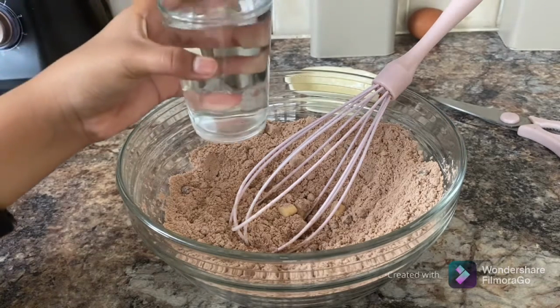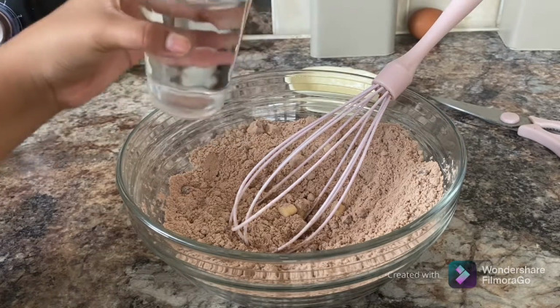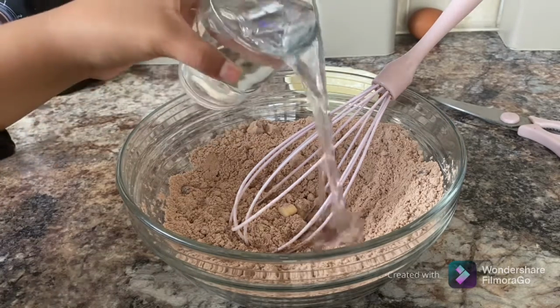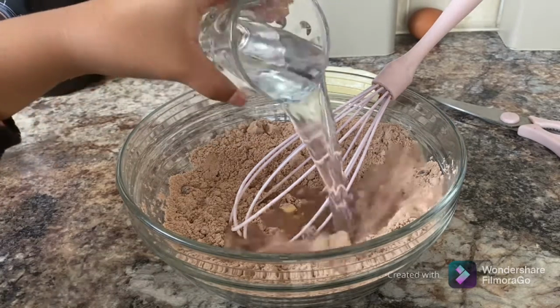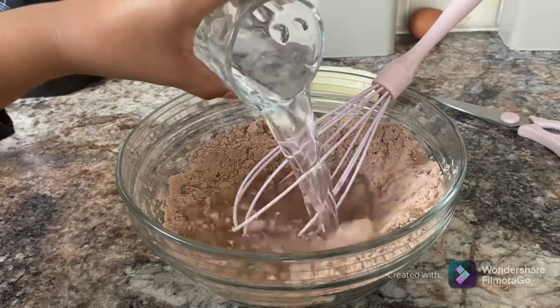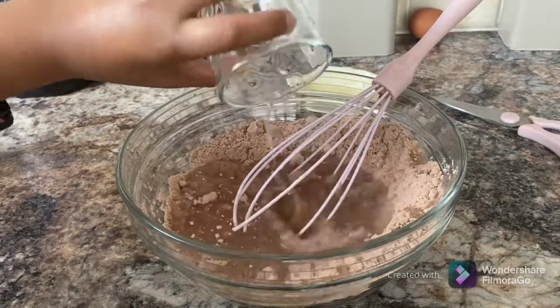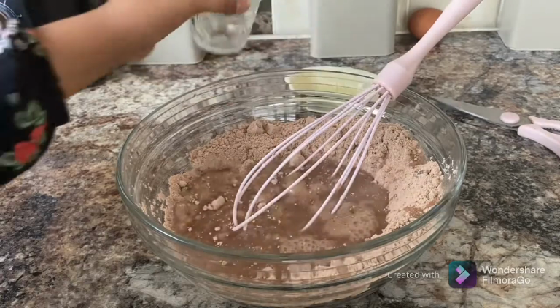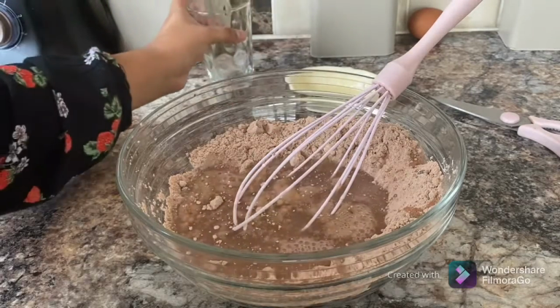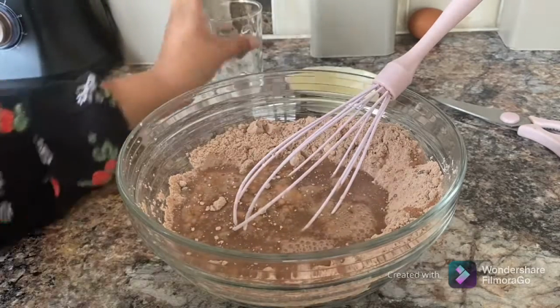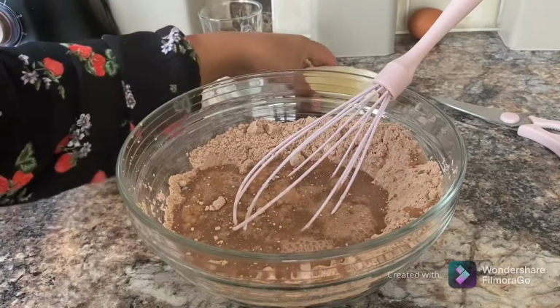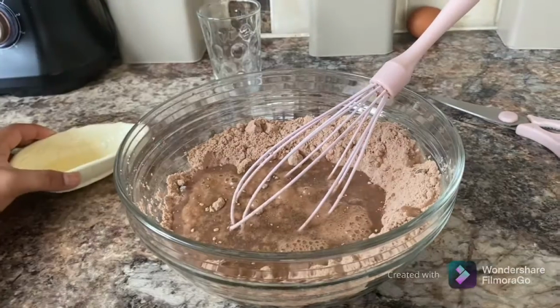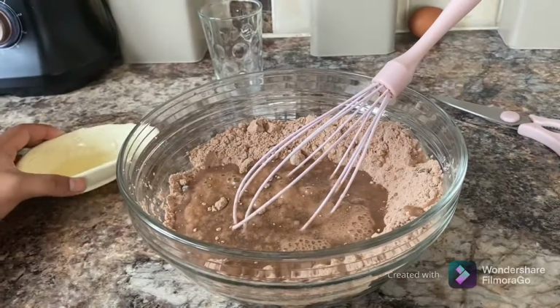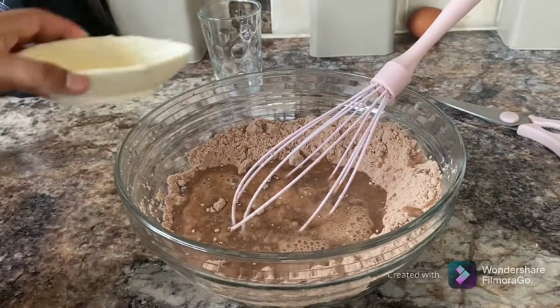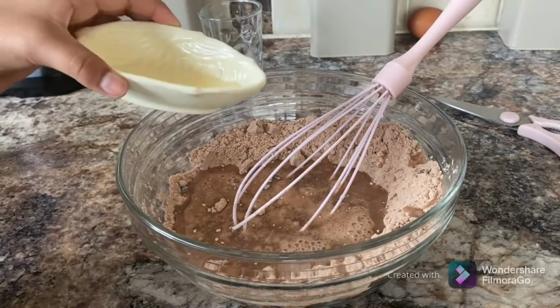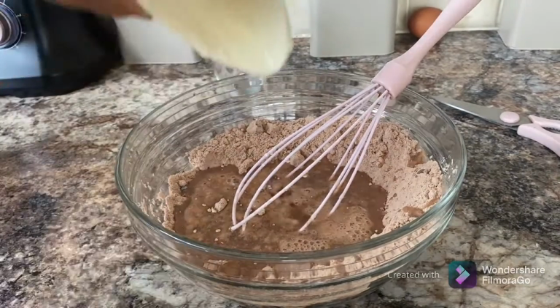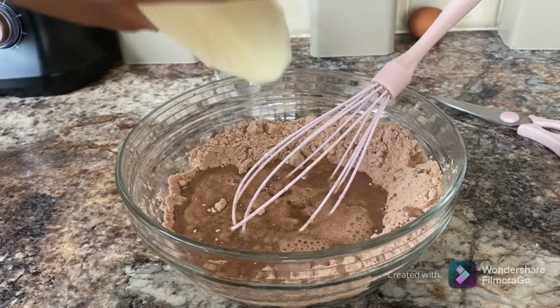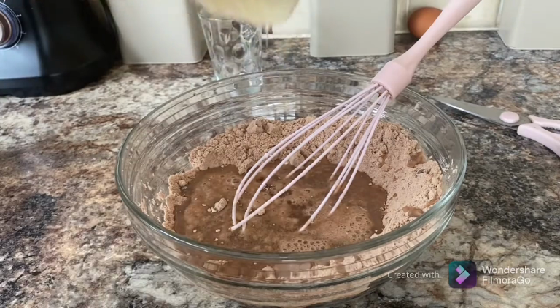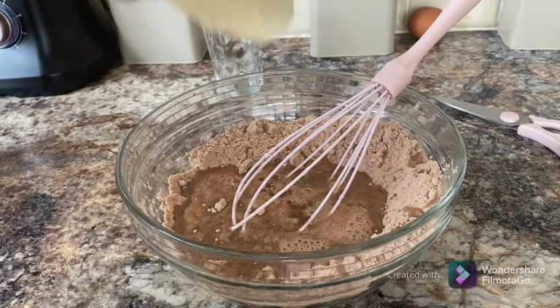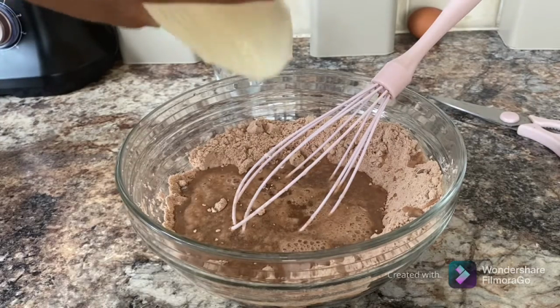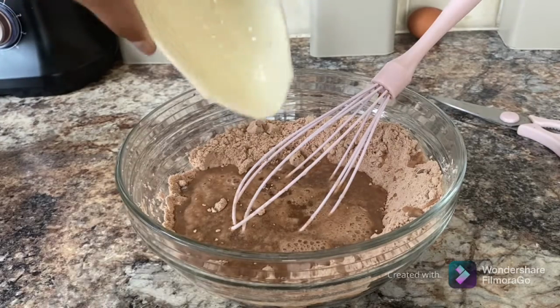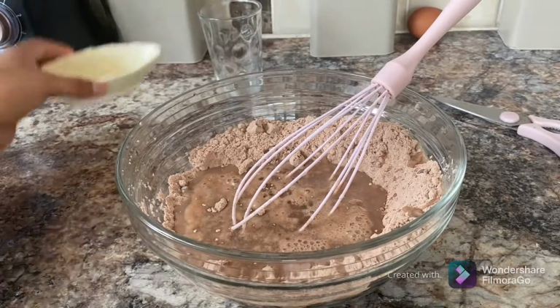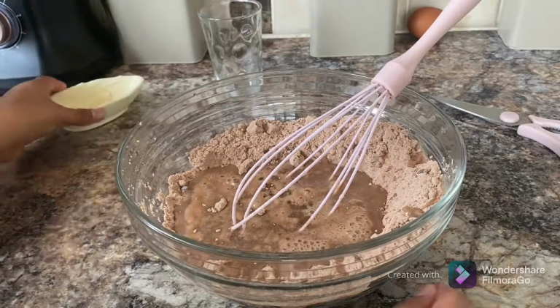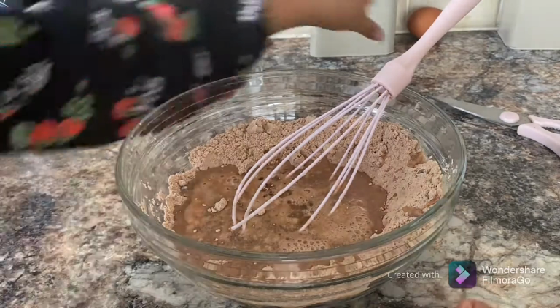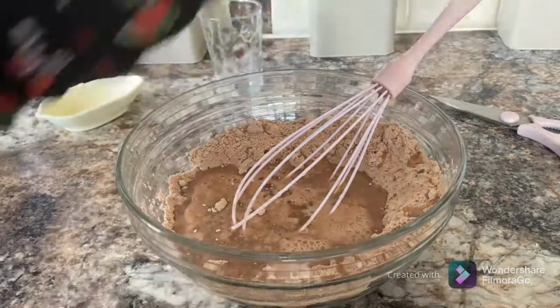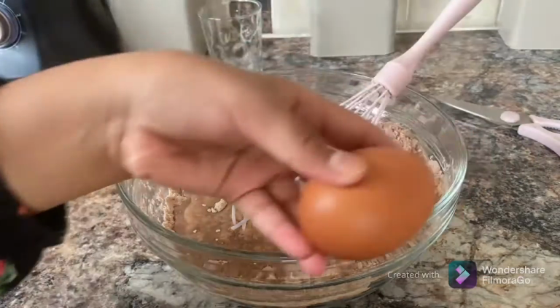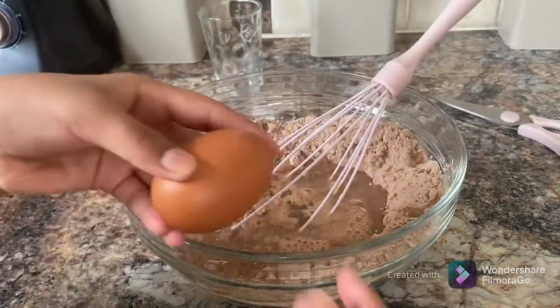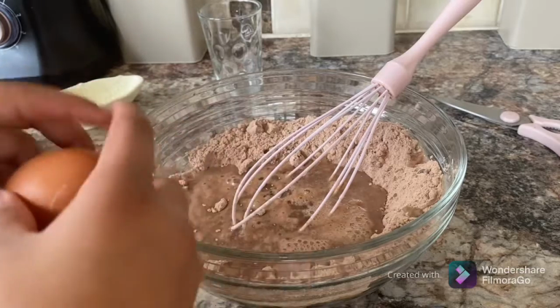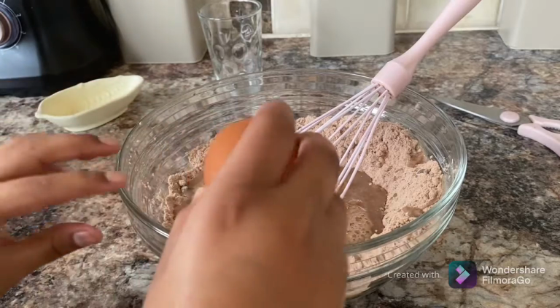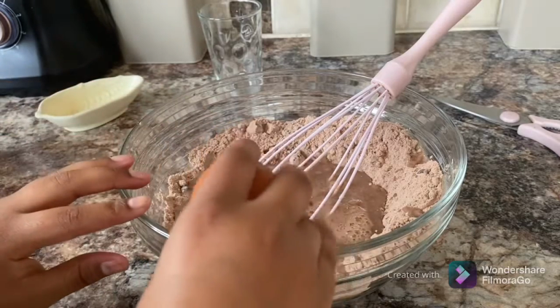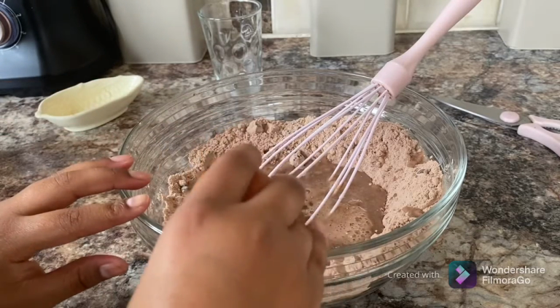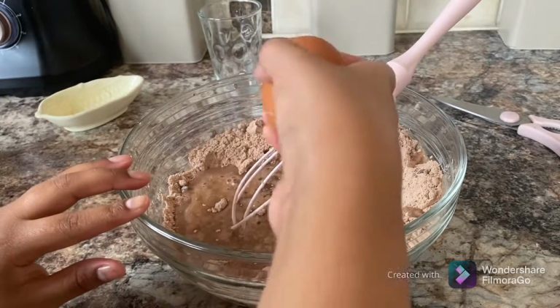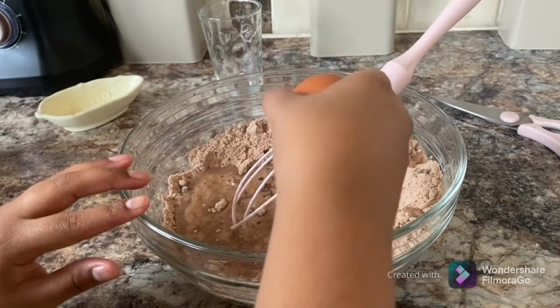We're adding 130ml of water like that, and one tablespoon of water, and a medium-sized egg that's at room temperature.